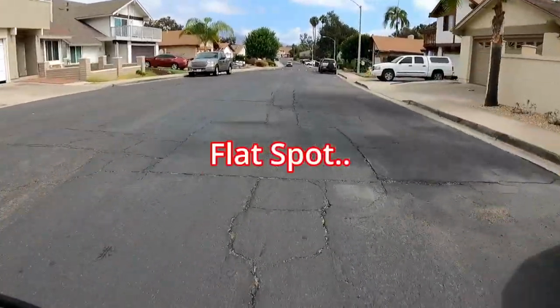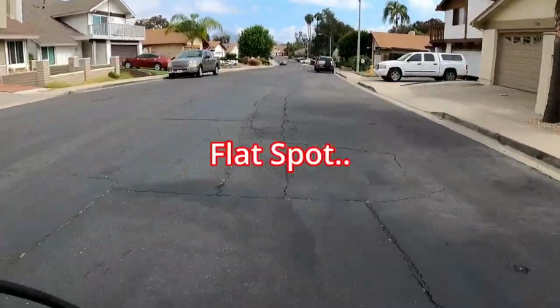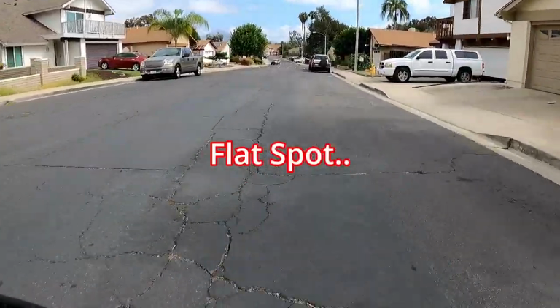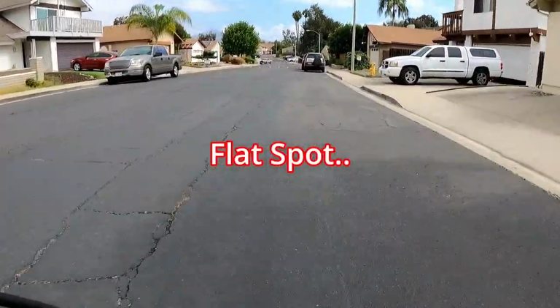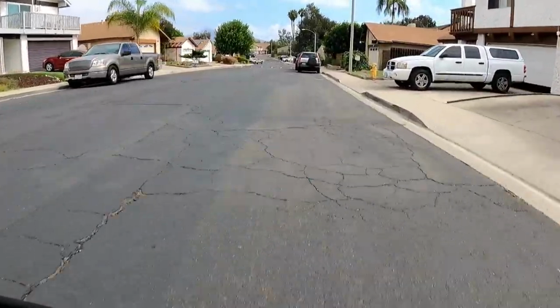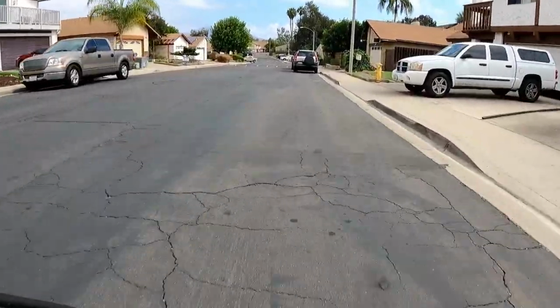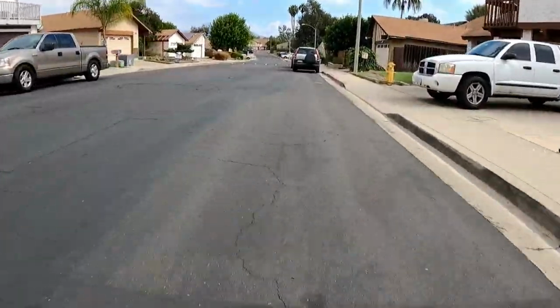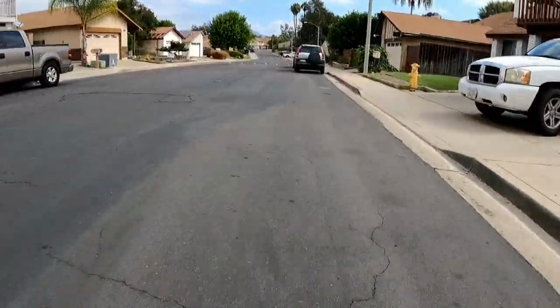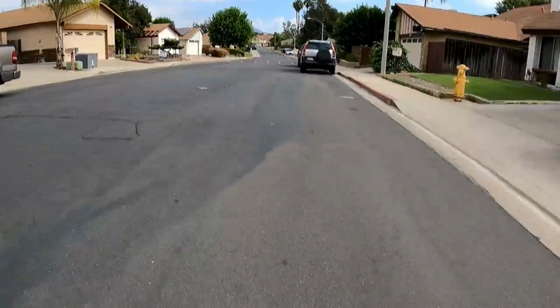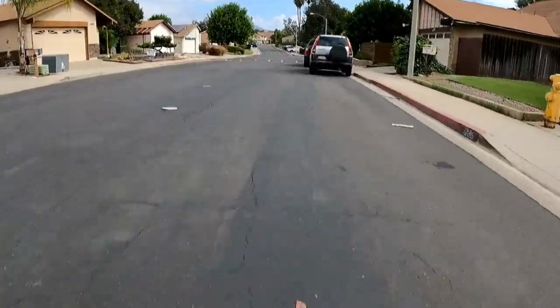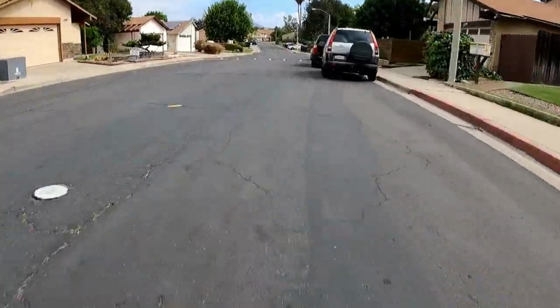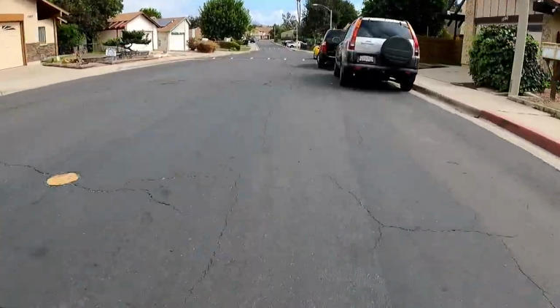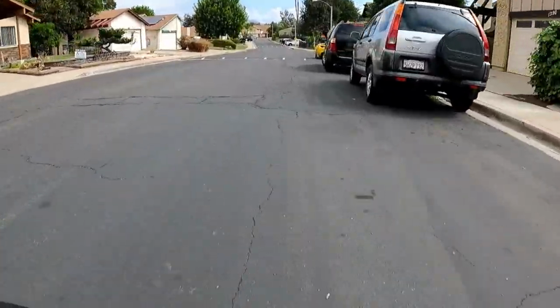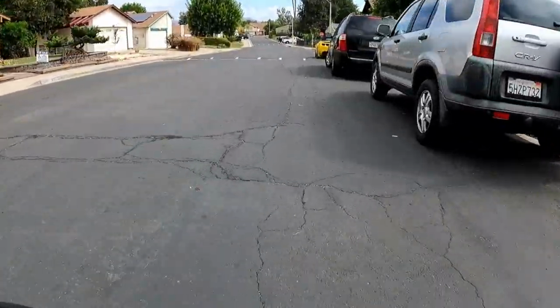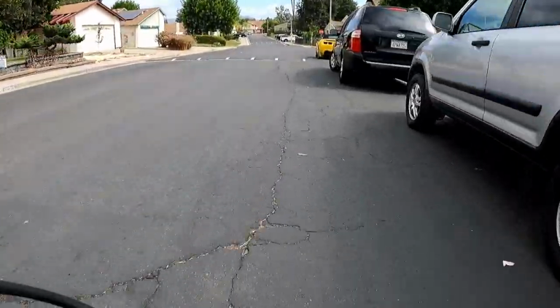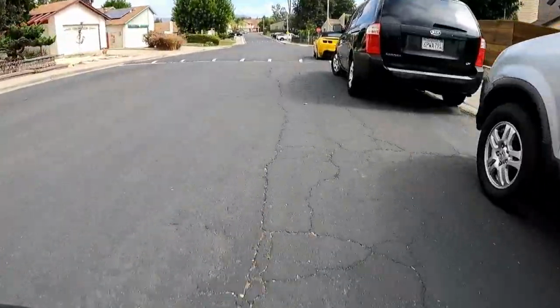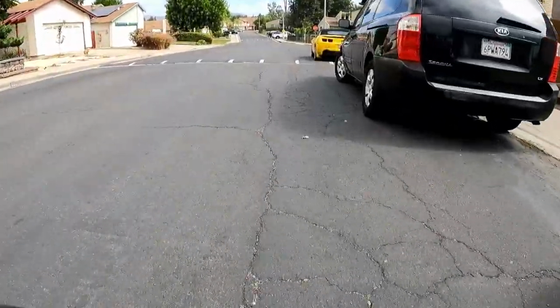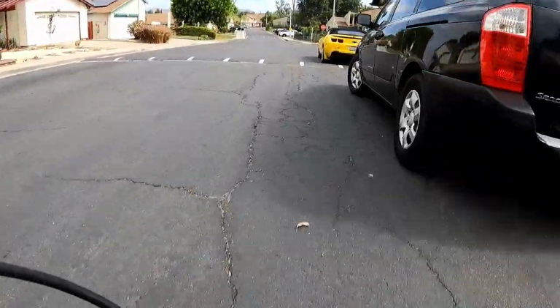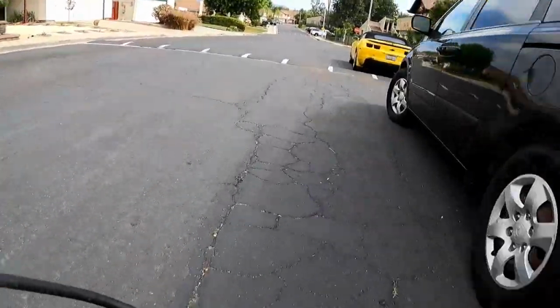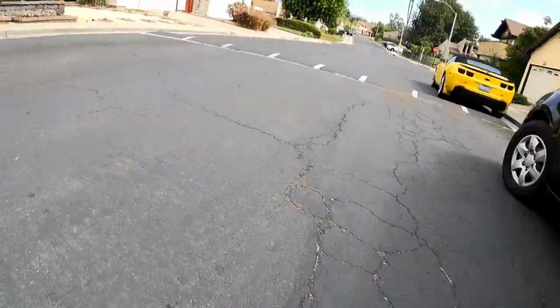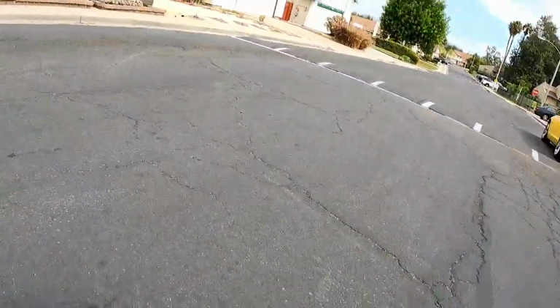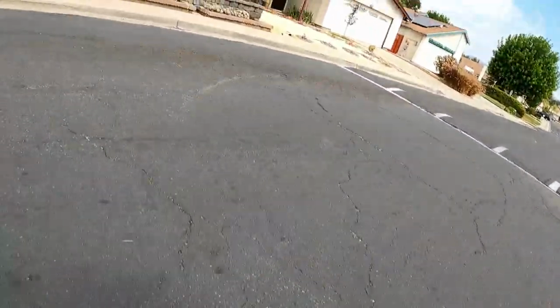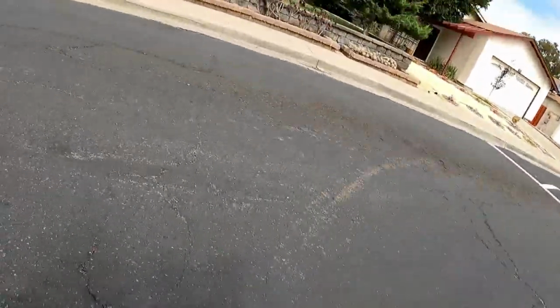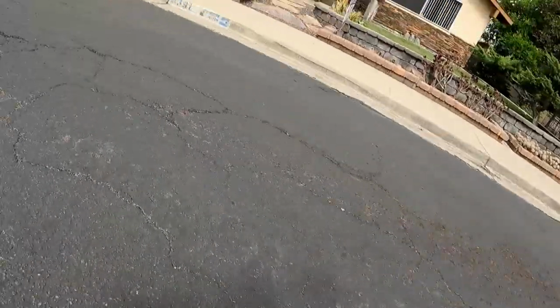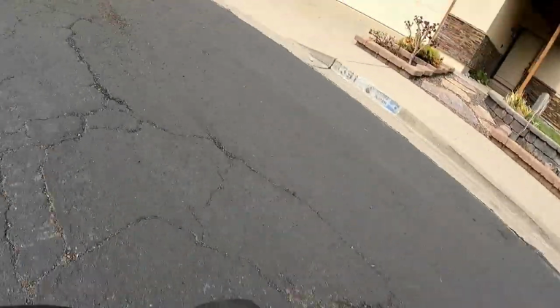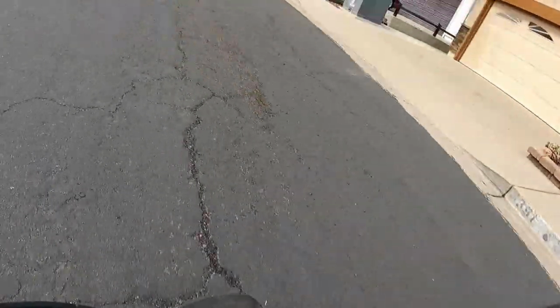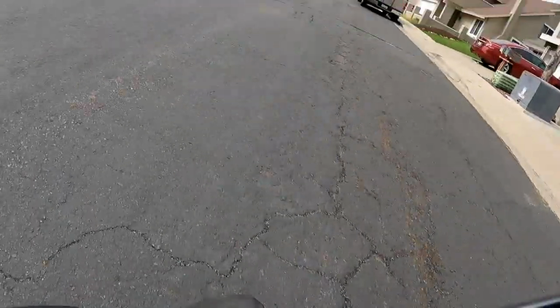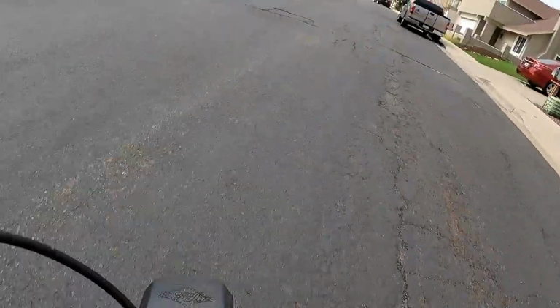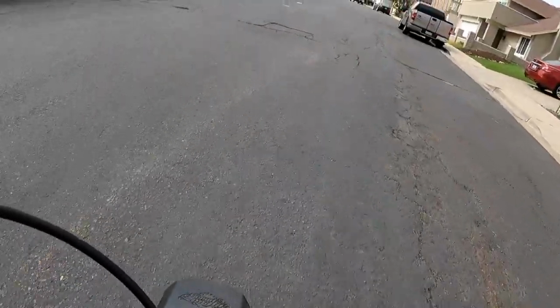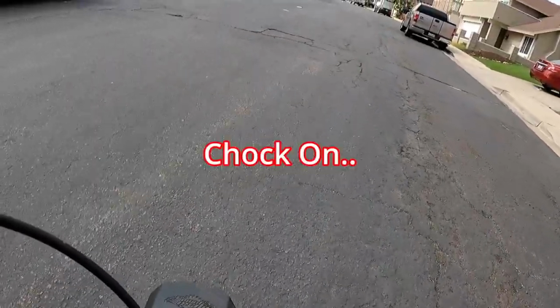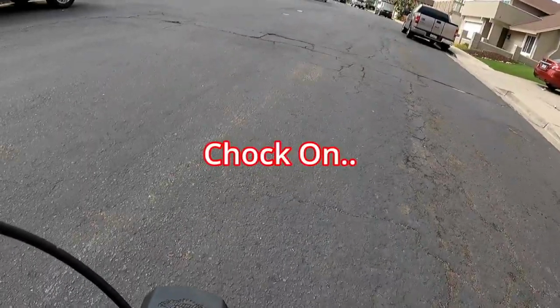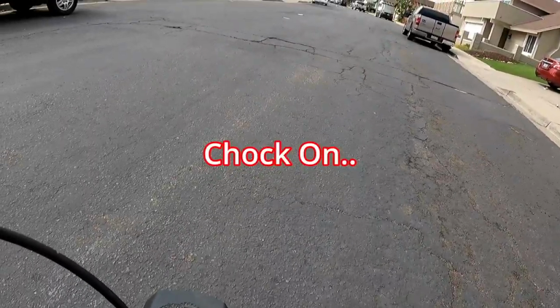There's that flat spot. Now I'll put the choke on.